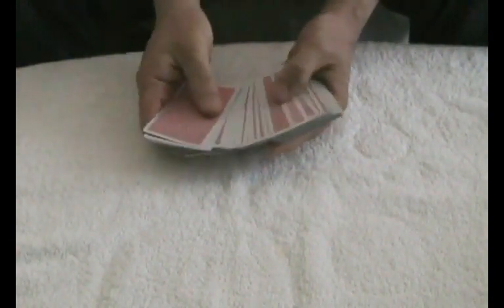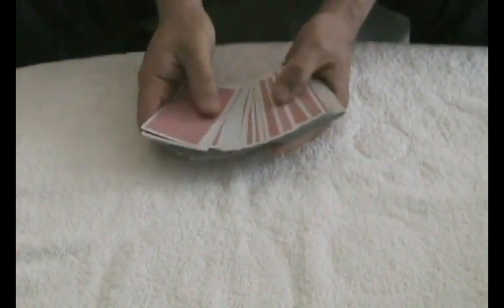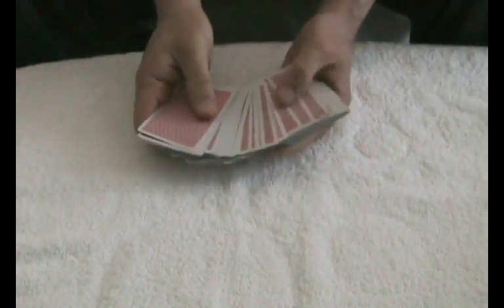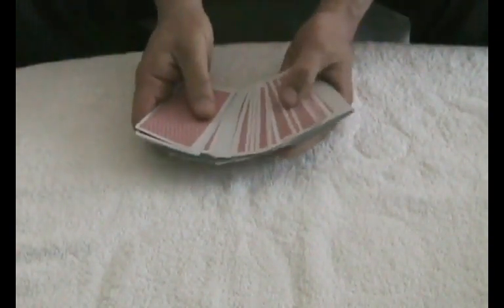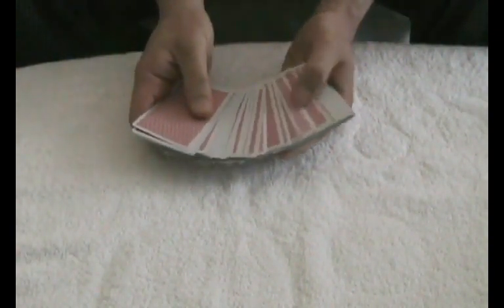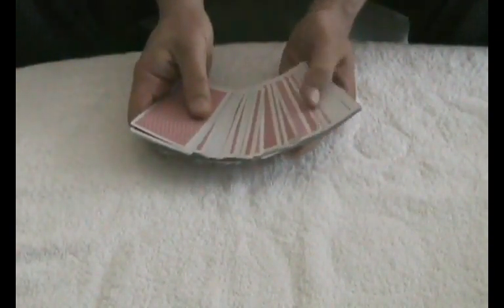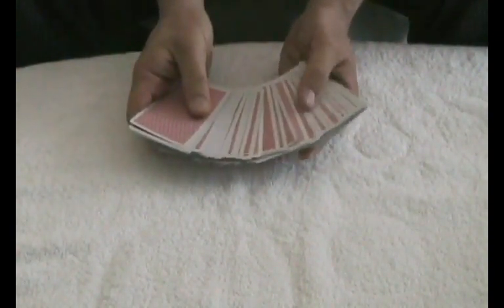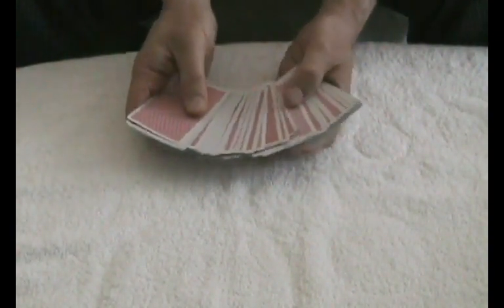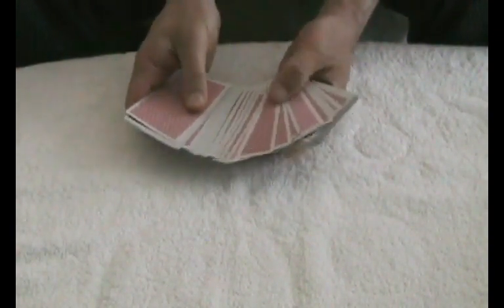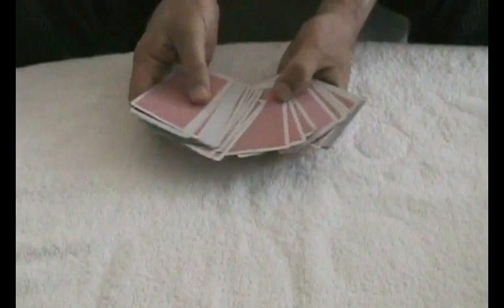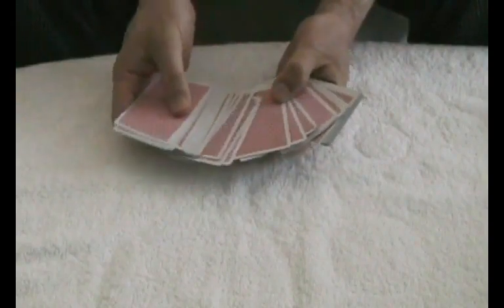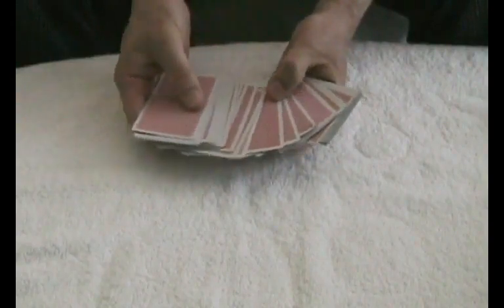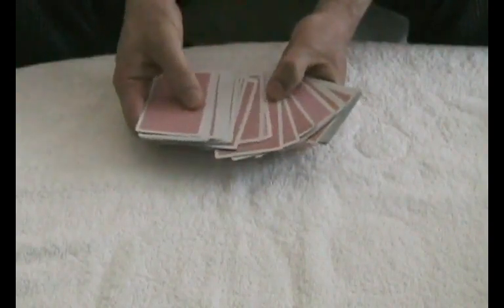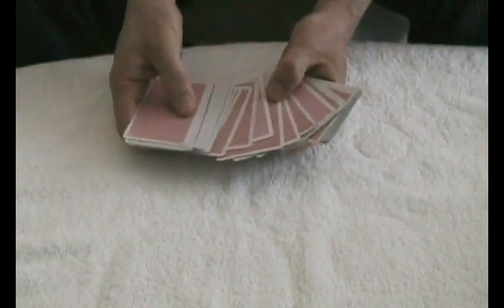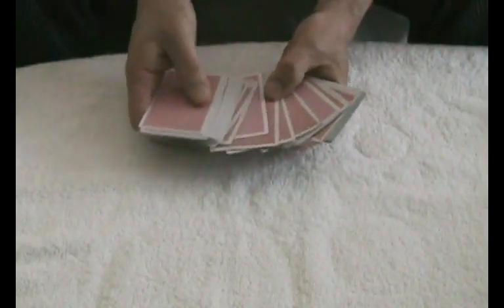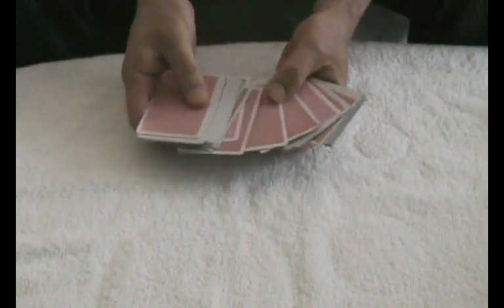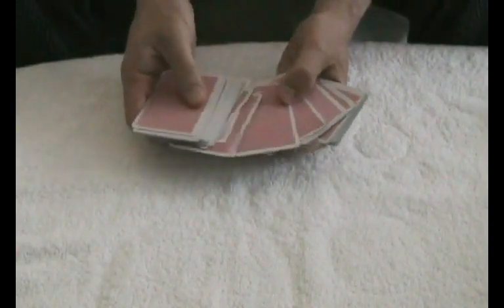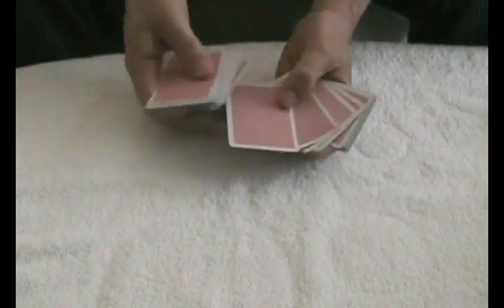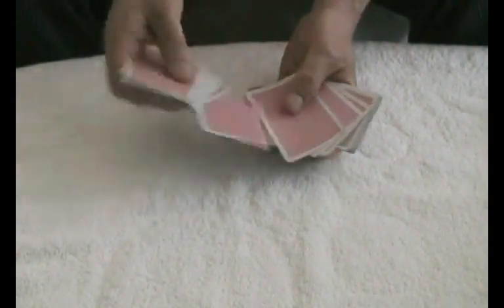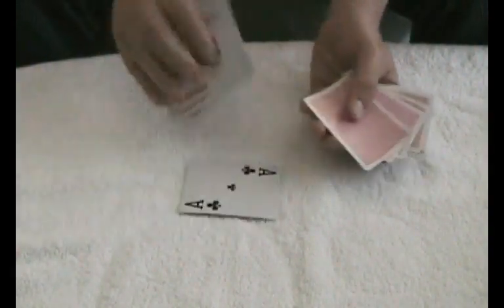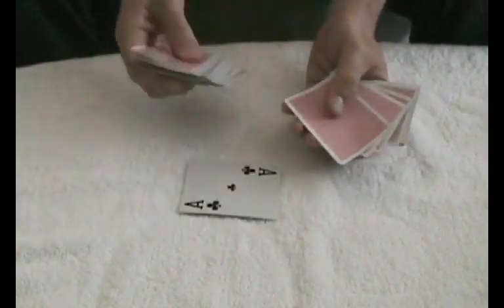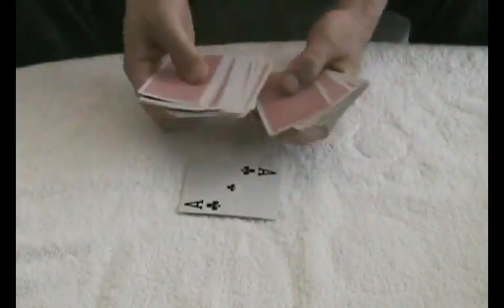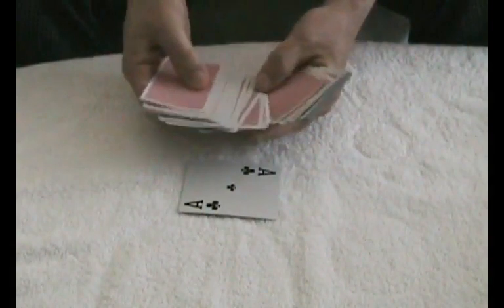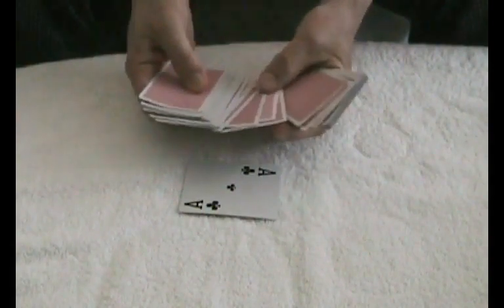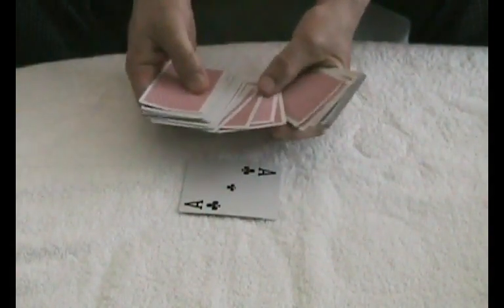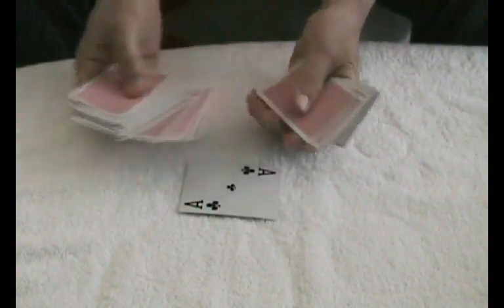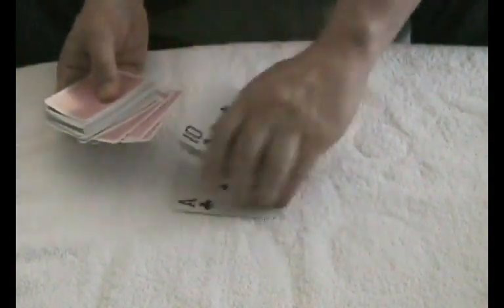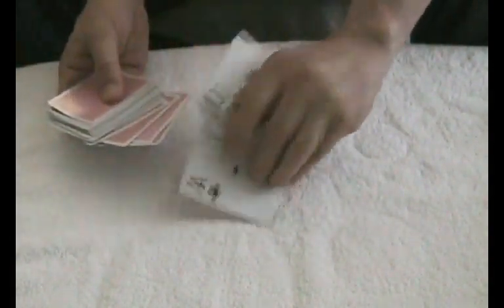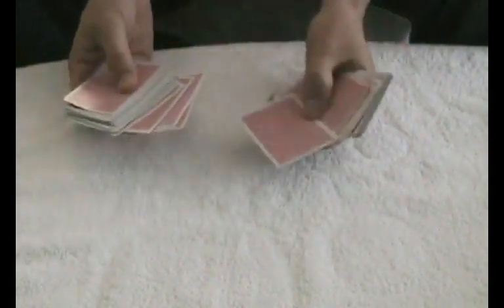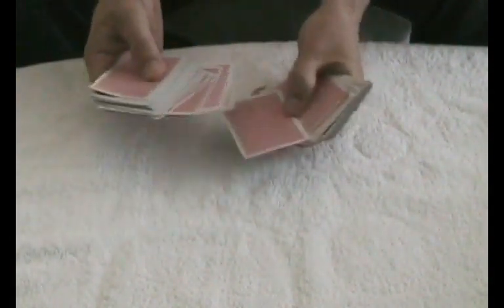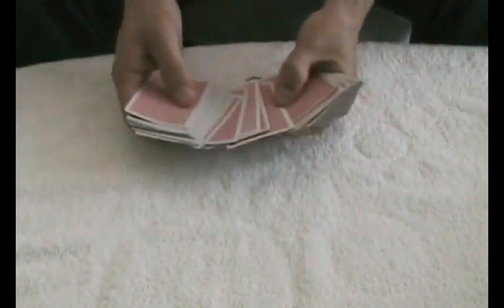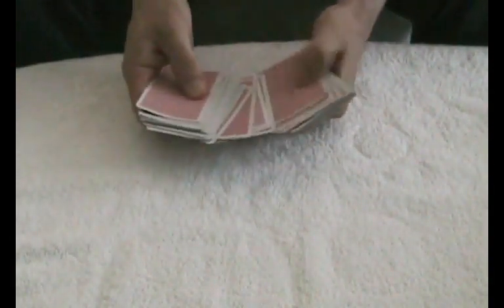What you do is you fan out the deck of cards and ask somebody from the audience to pick any card they want out of the deck. So let's say they pick this one right here, which happens to be the Ace of Clubs. Ask them to put the Ace of Clubs back in the deck.